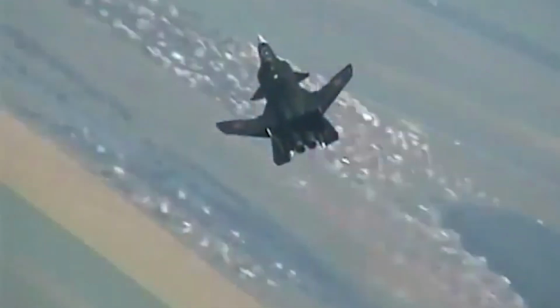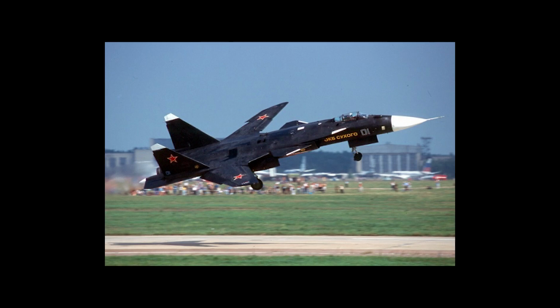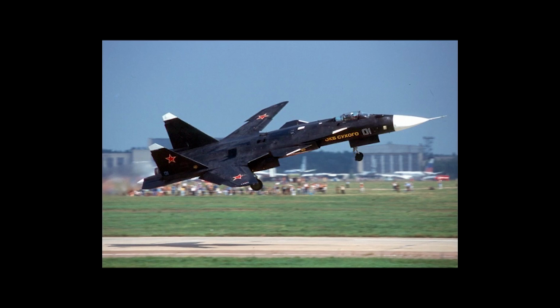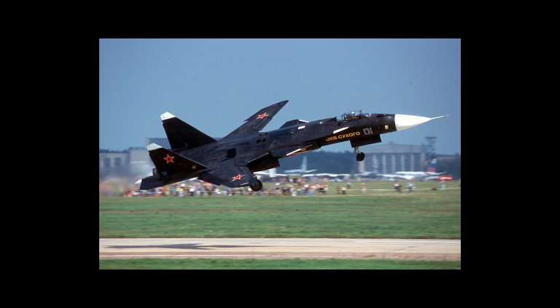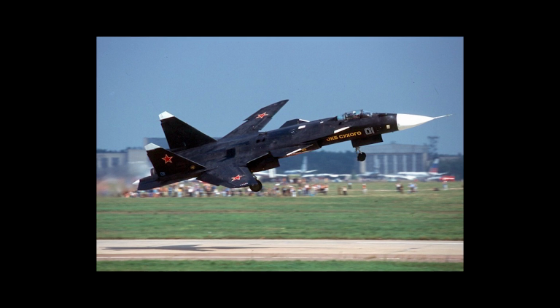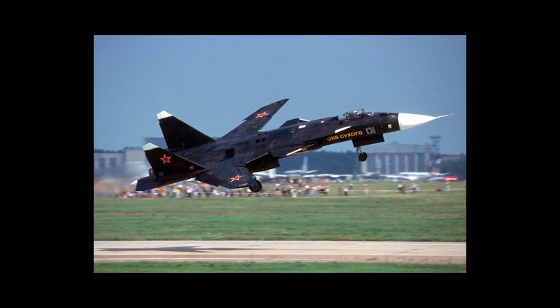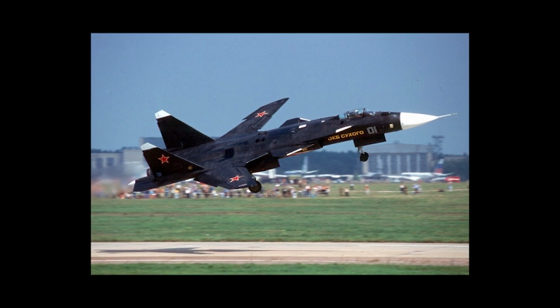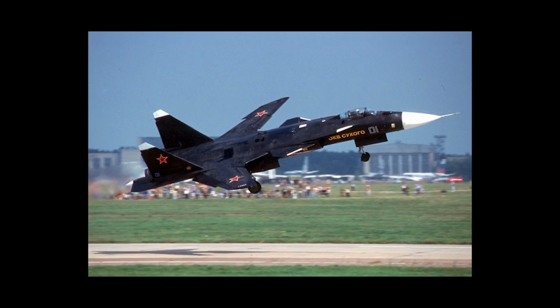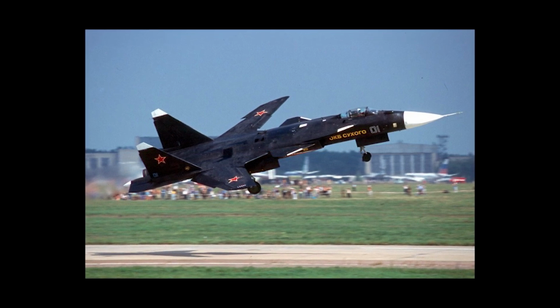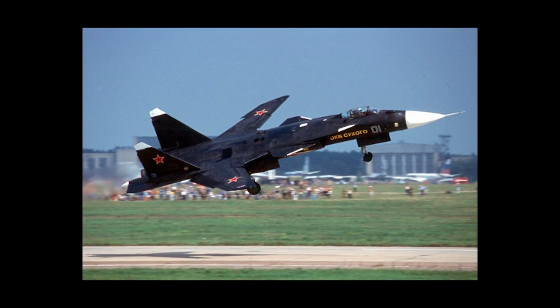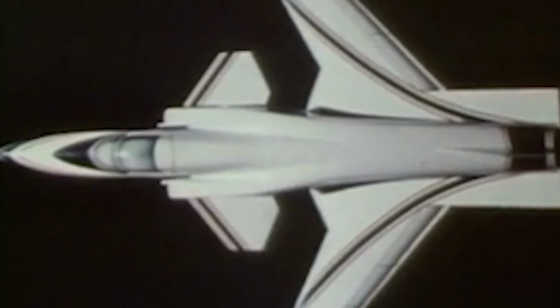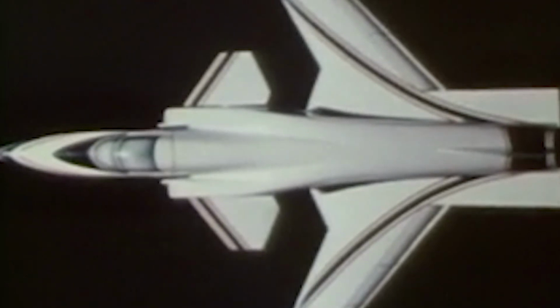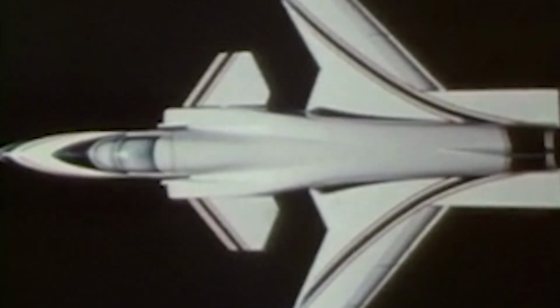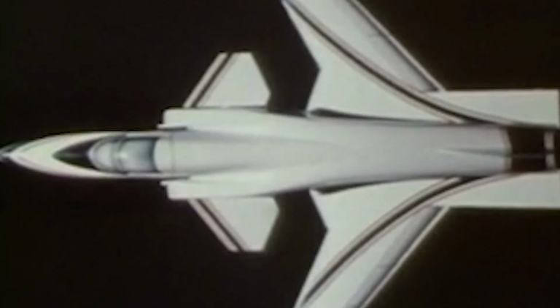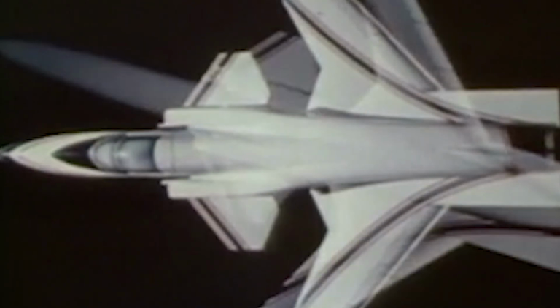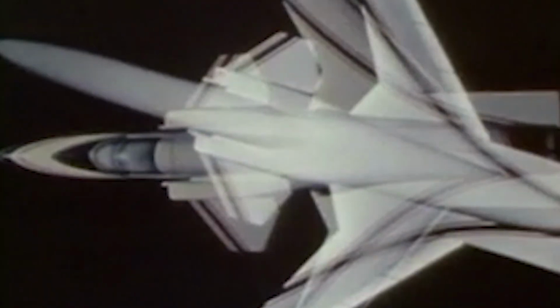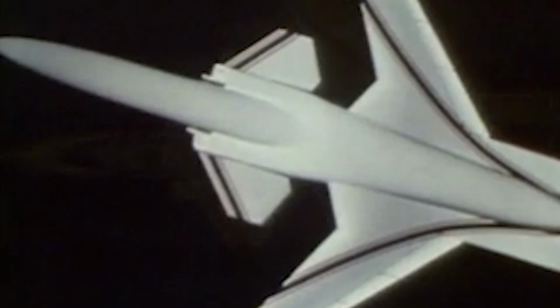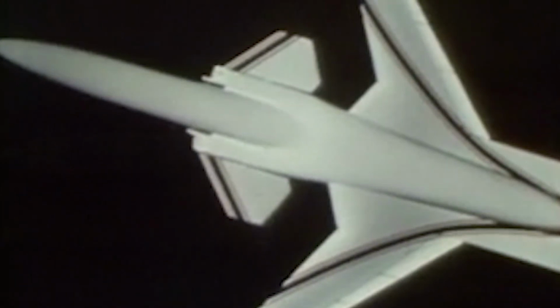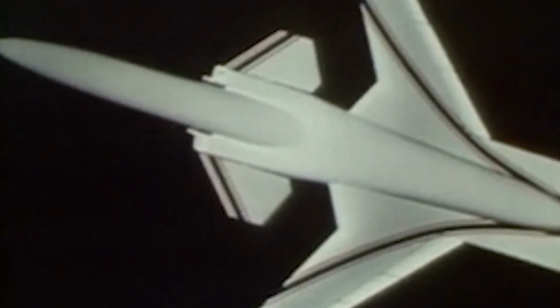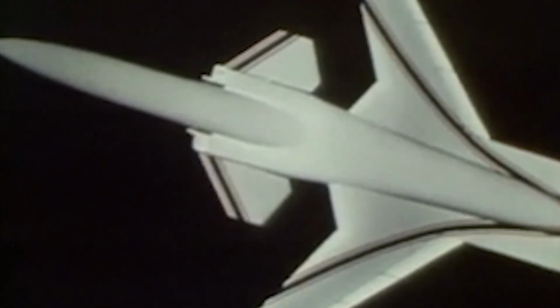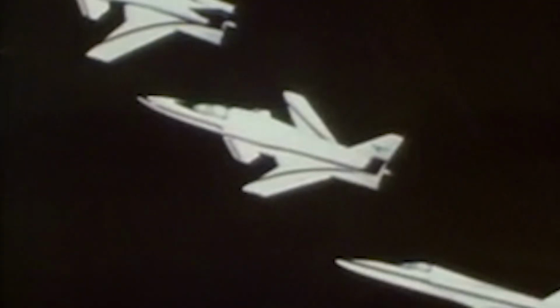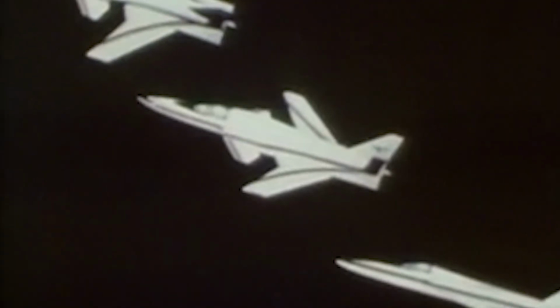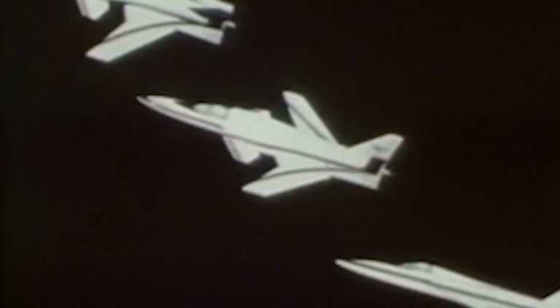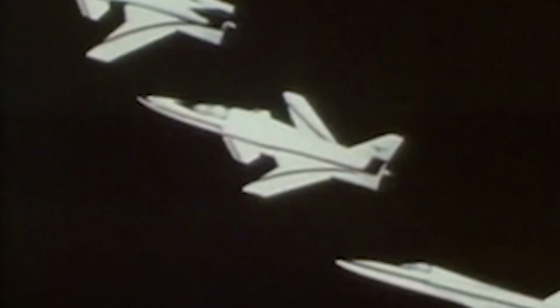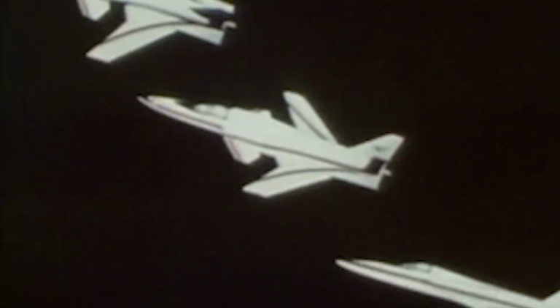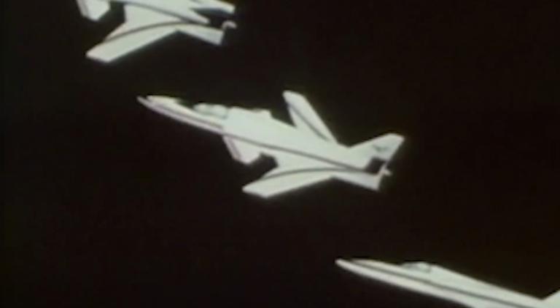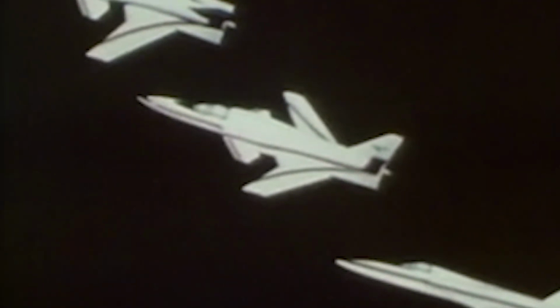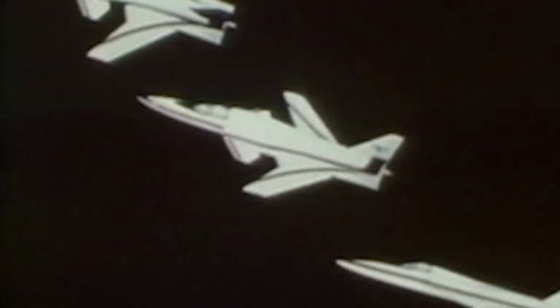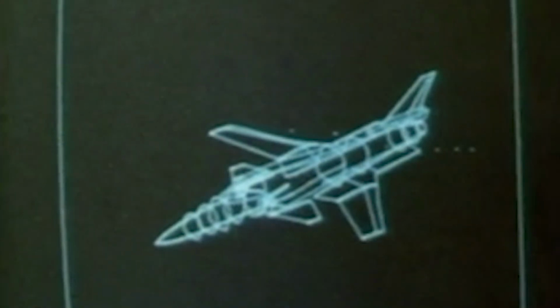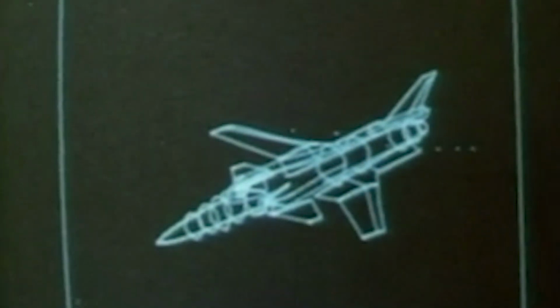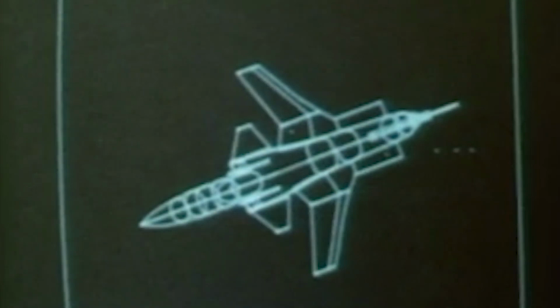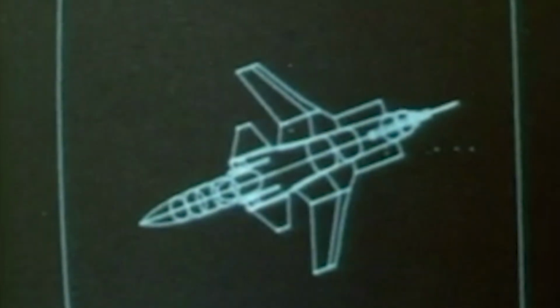In the end, only one prototype was built before the project was canceled. Since then, the idea of a forward-swept wing aircraft has not been revisited. Although this configuration was shown to have interesting results, it also had some major drawbacks.